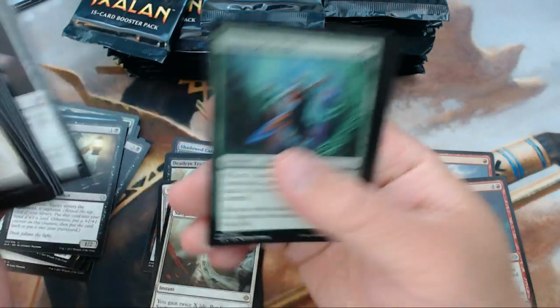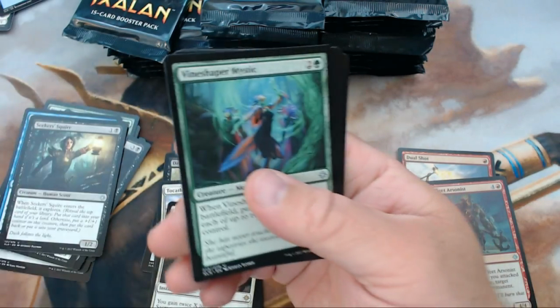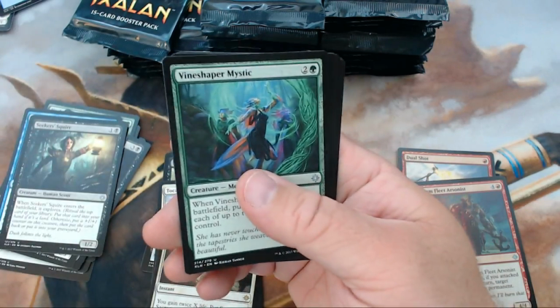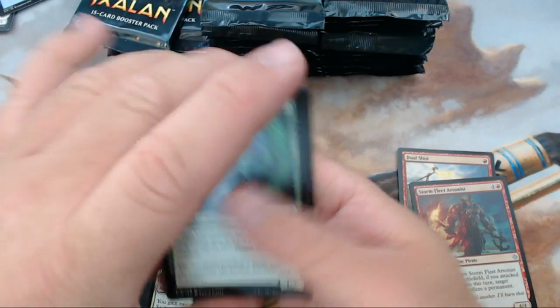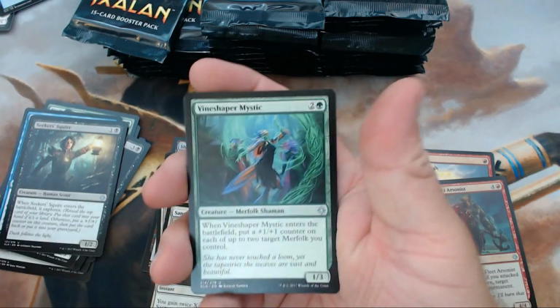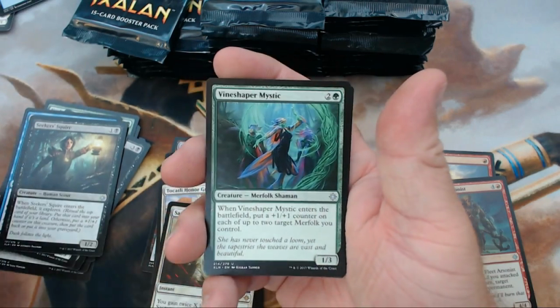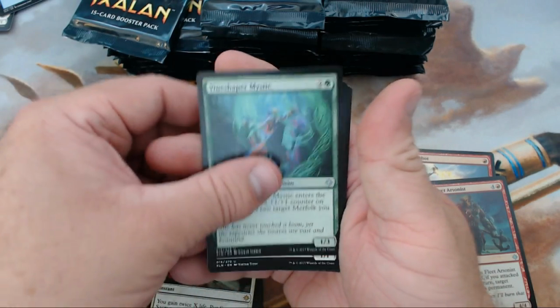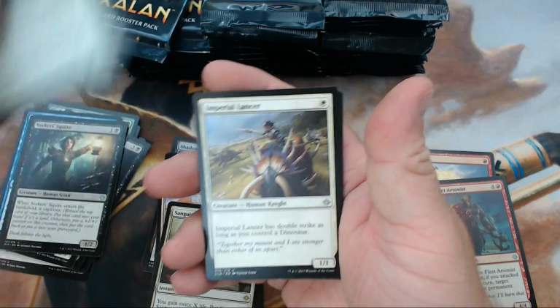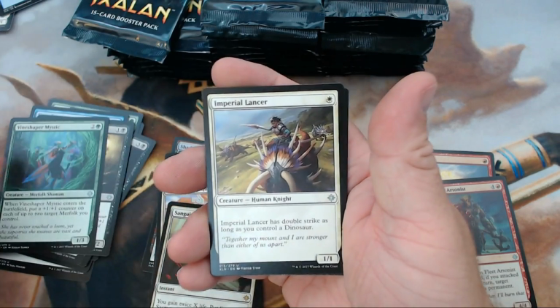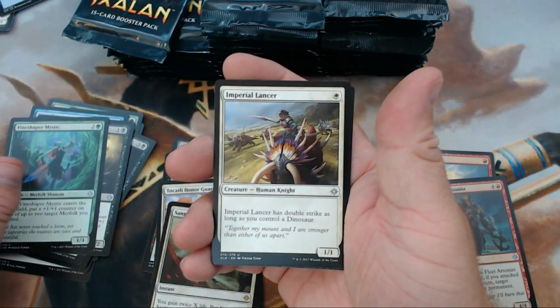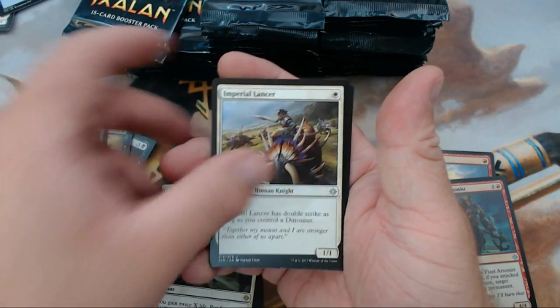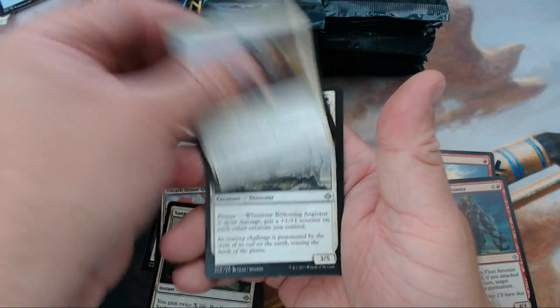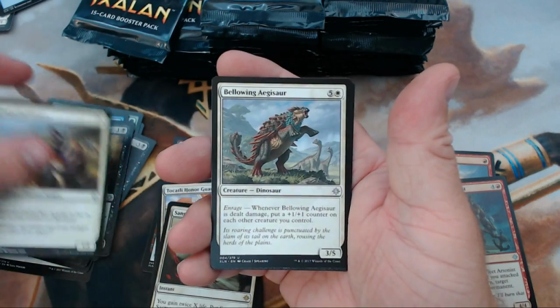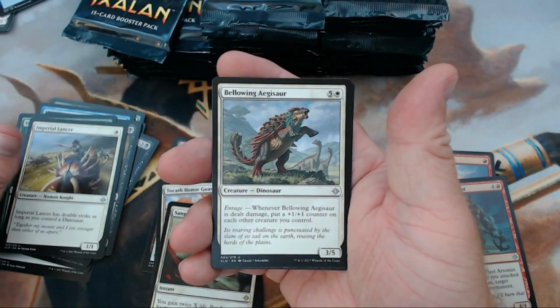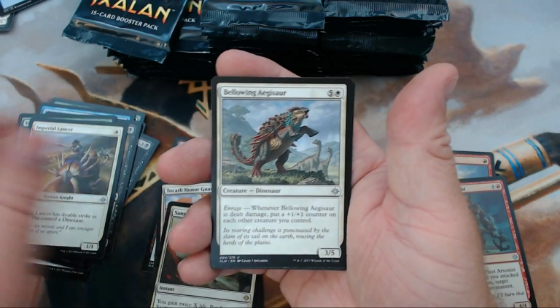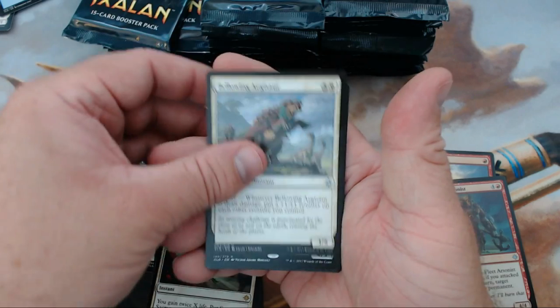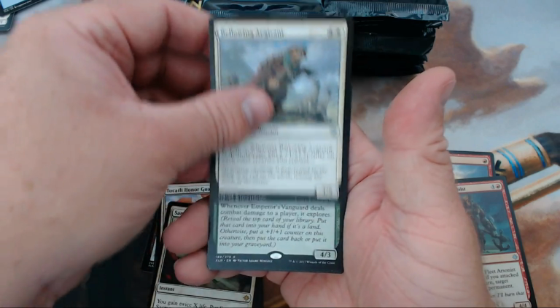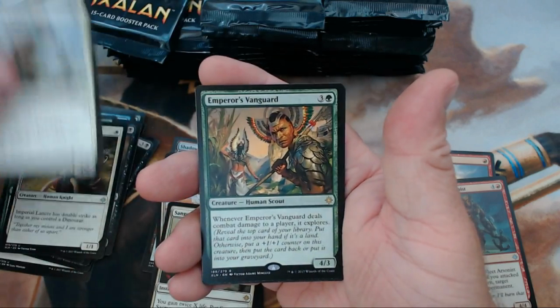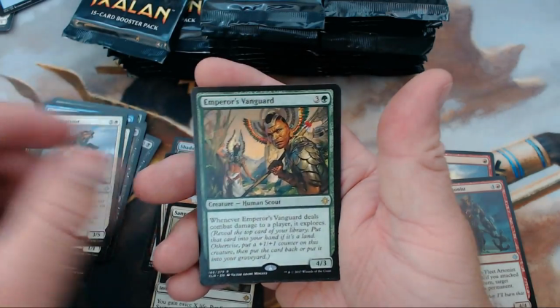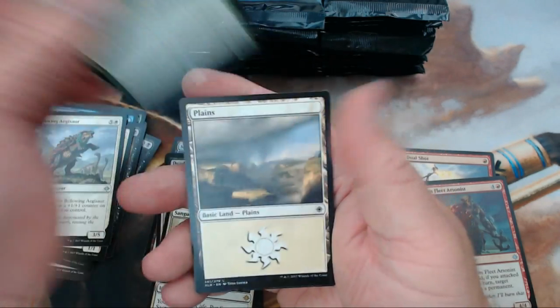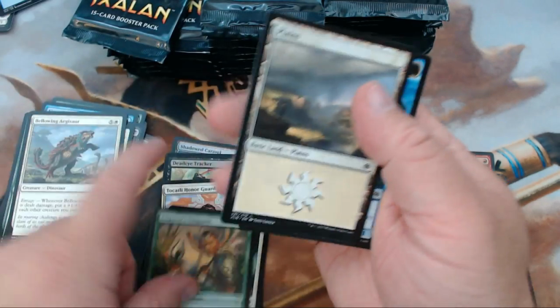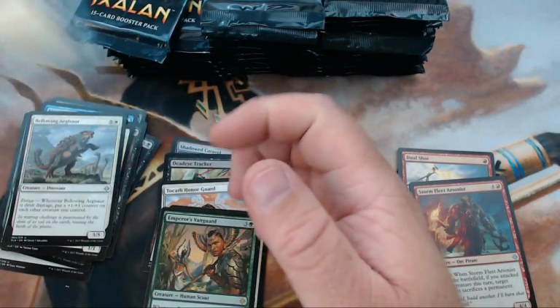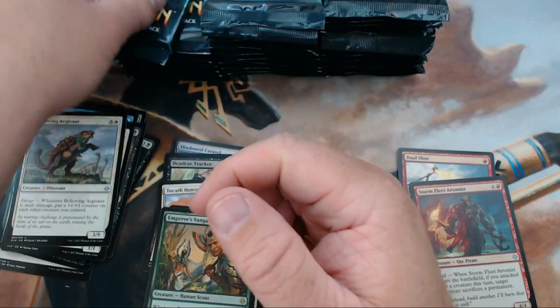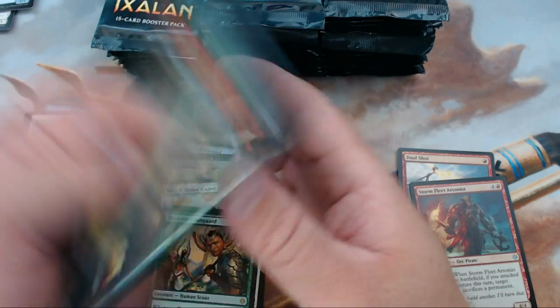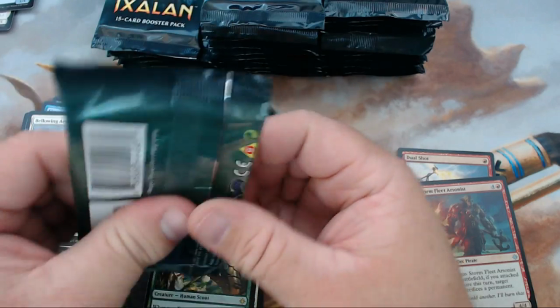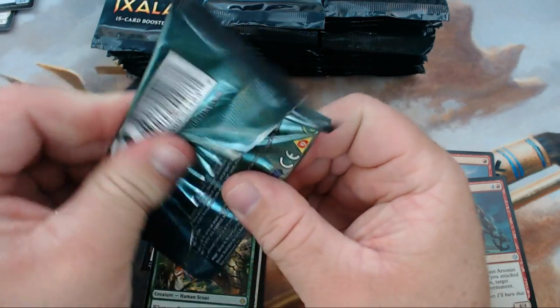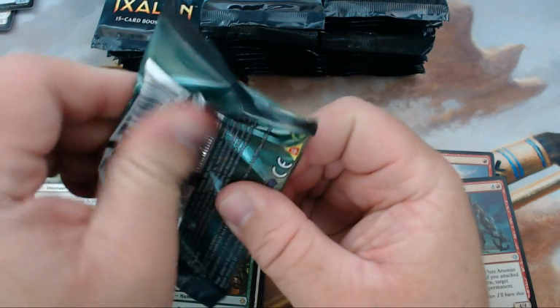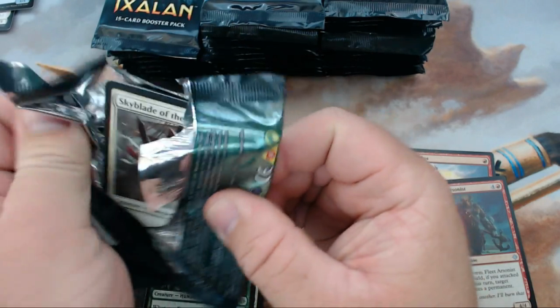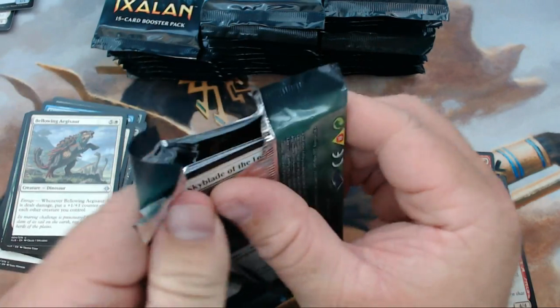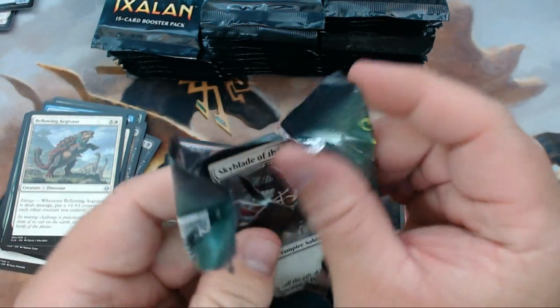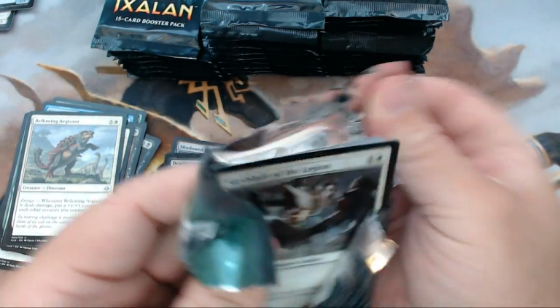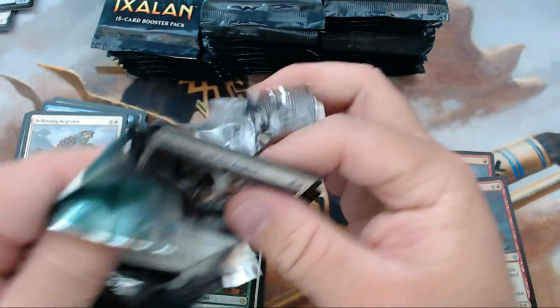We have Vineshaper Mystic, Imperial Lancer, Bellowing Aegisaur, and our rare is Emperor's Vanguard. Trying my best to blow through these for you guys.